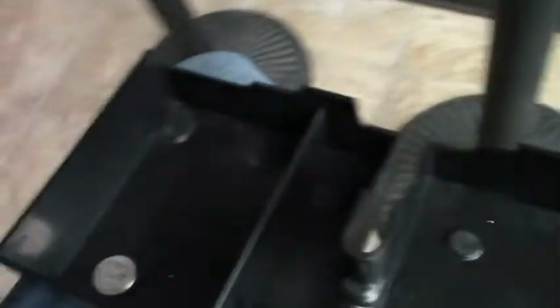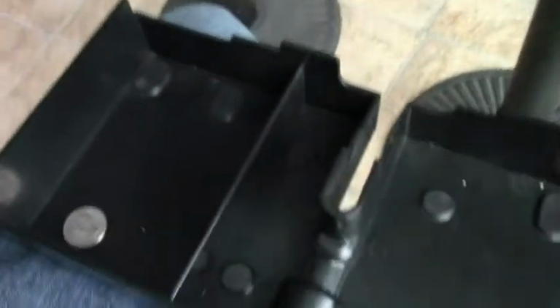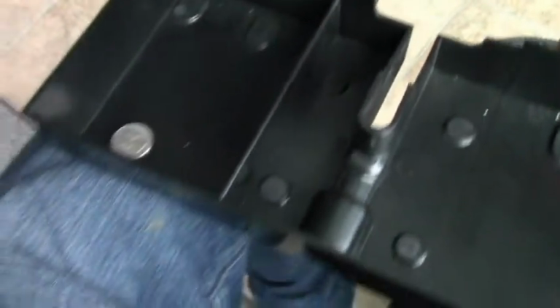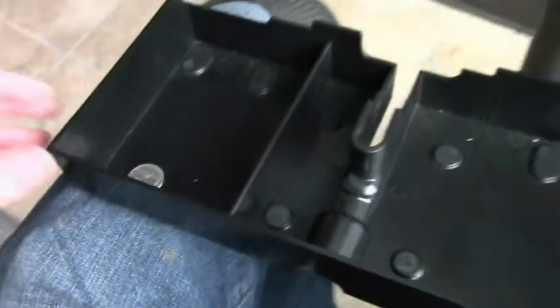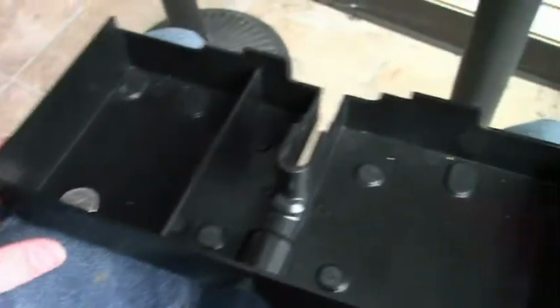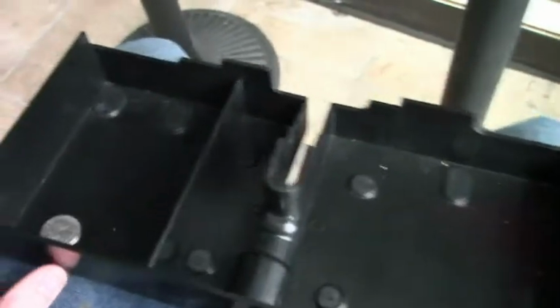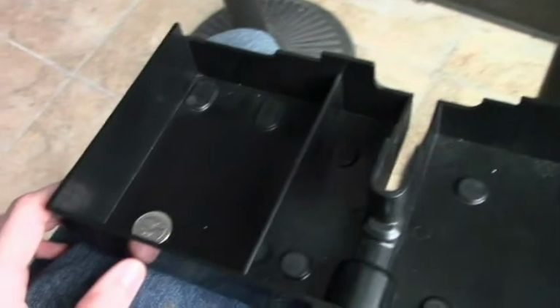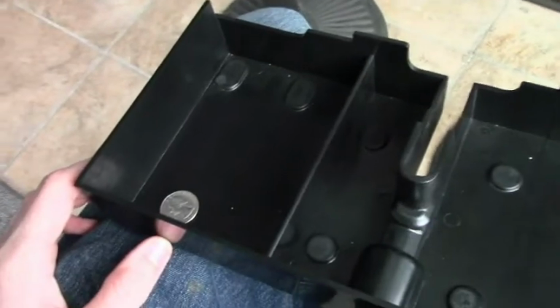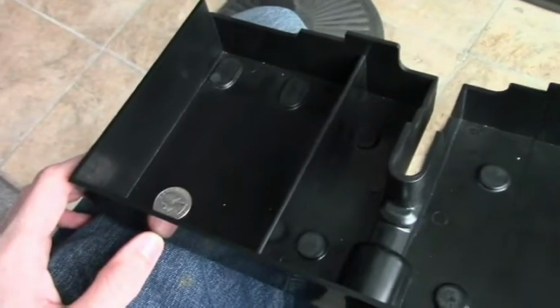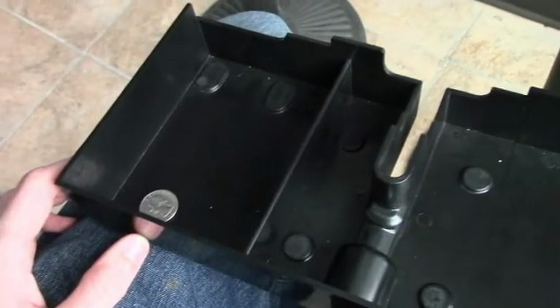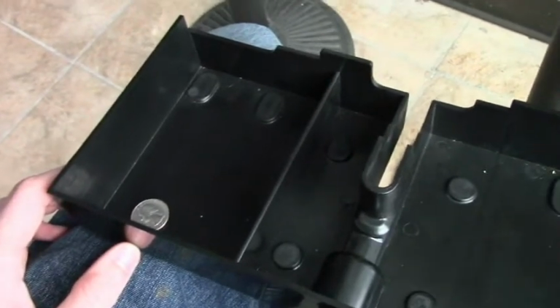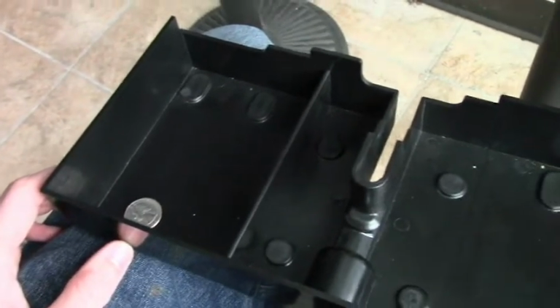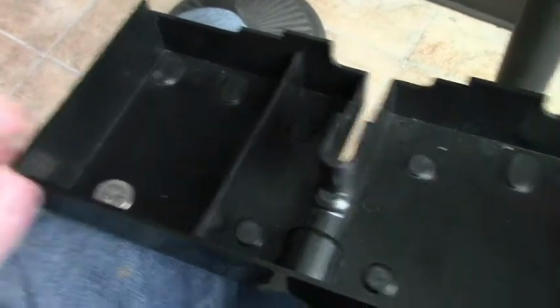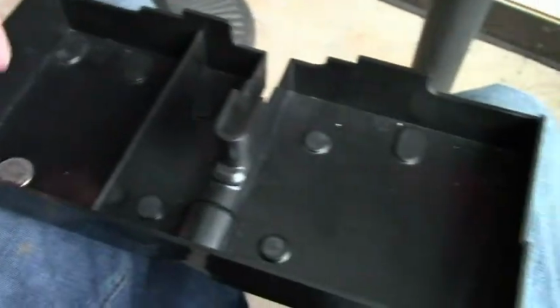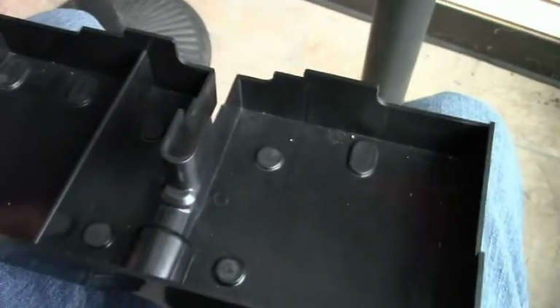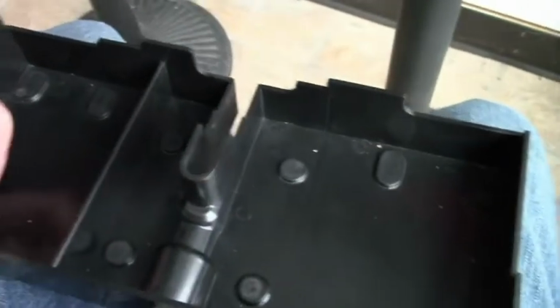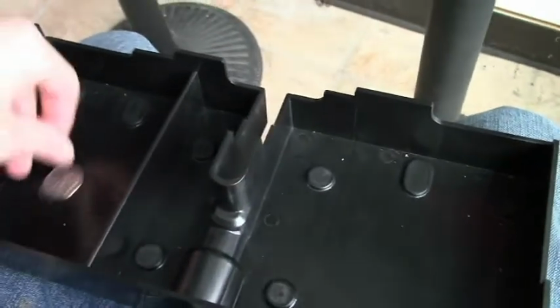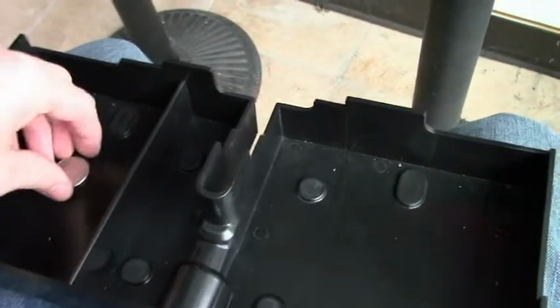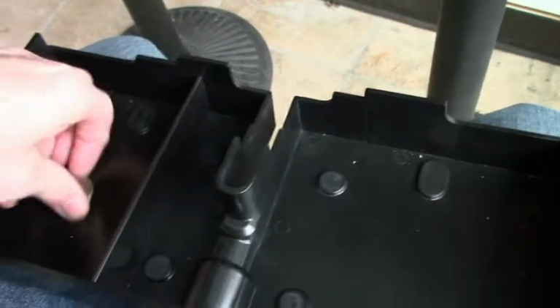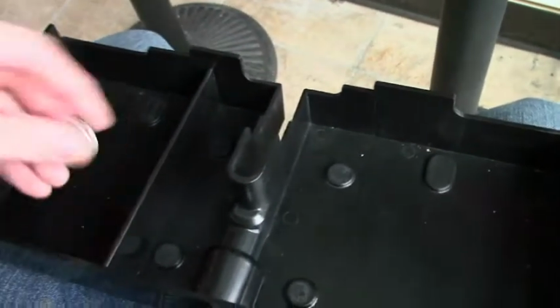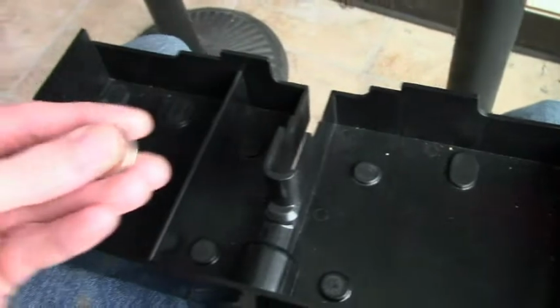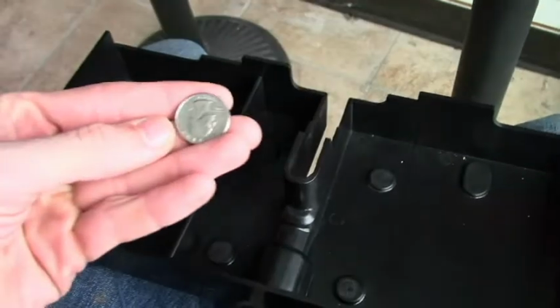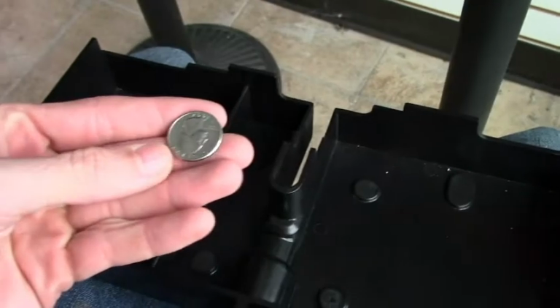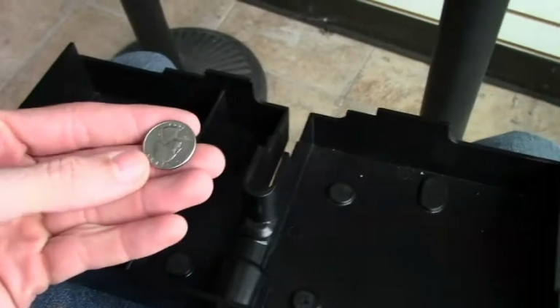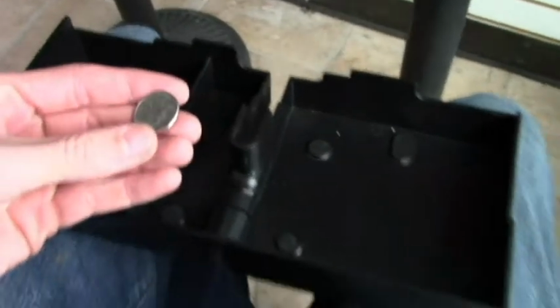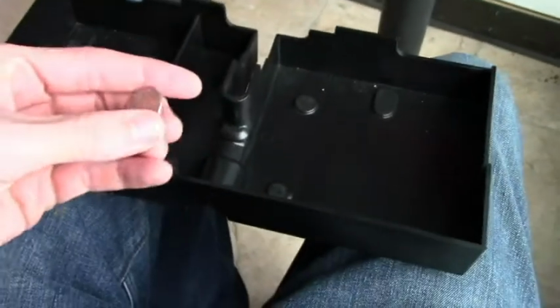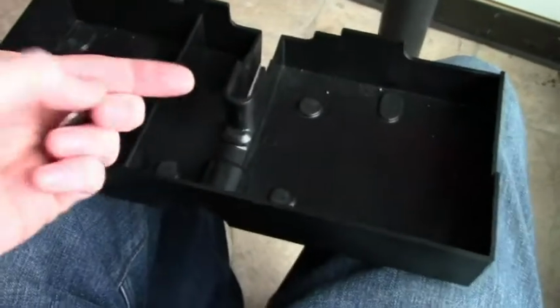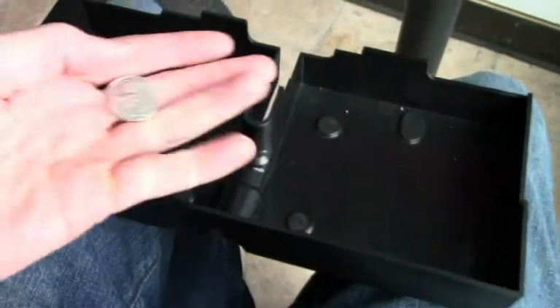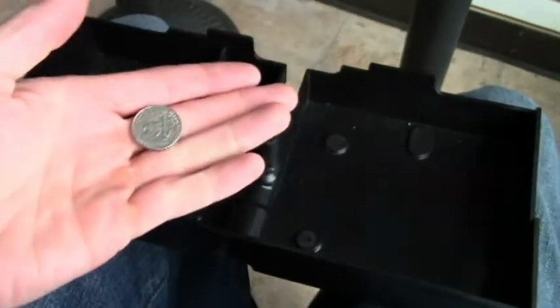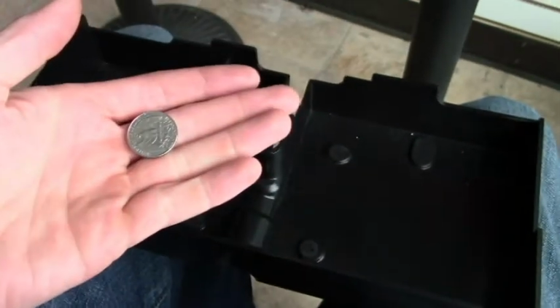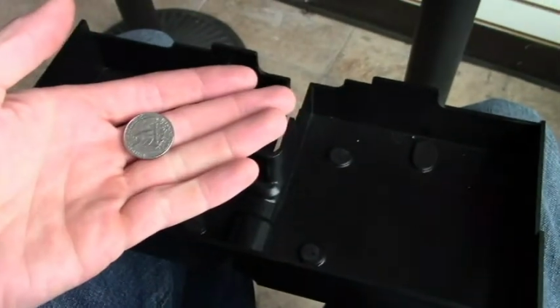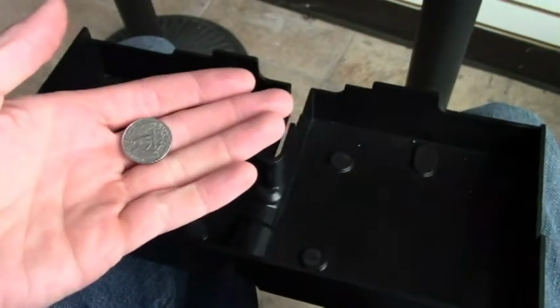The last time I changed these out was probably a couple months ago, so we're making about 12 and a half cents a month. It's time to change these machines up.